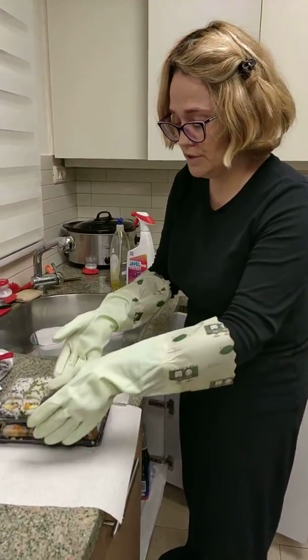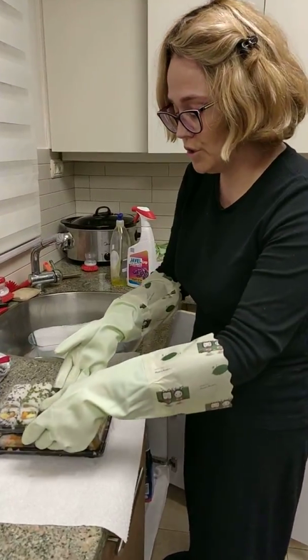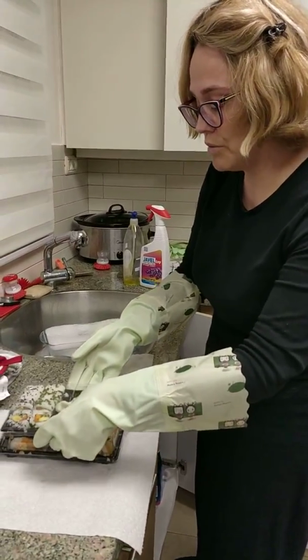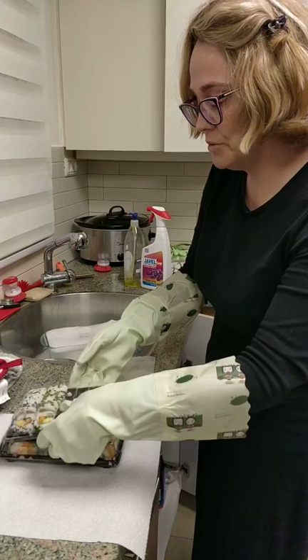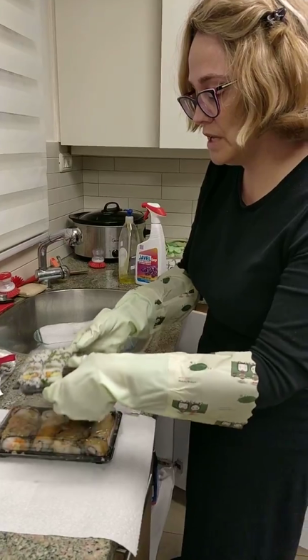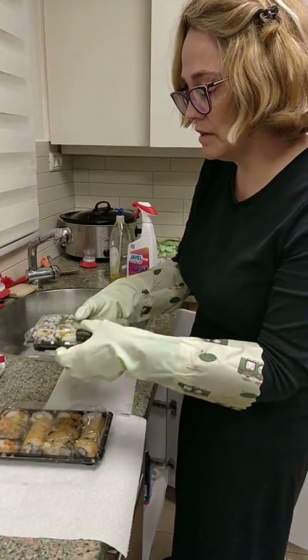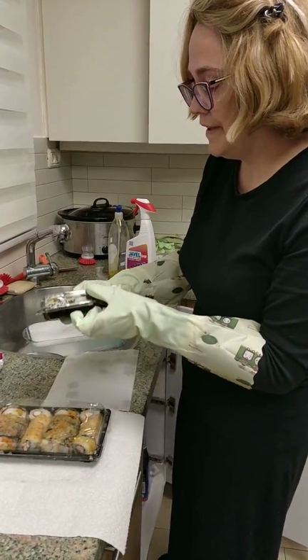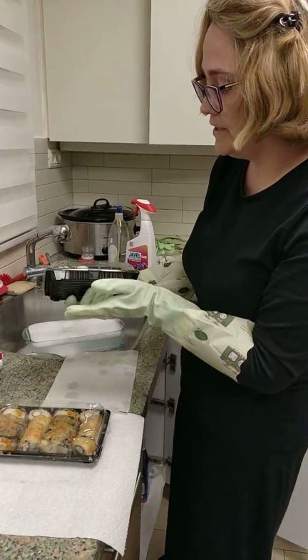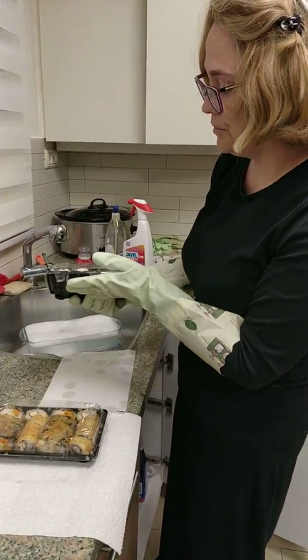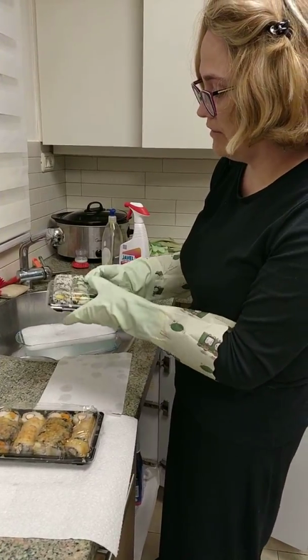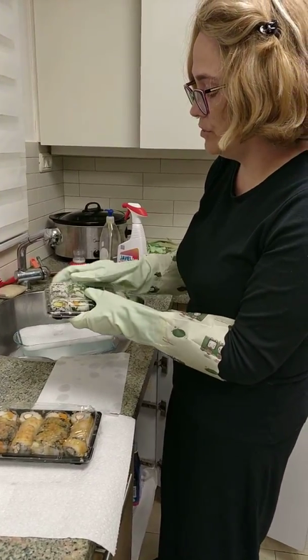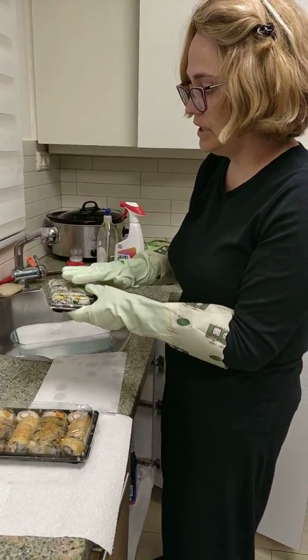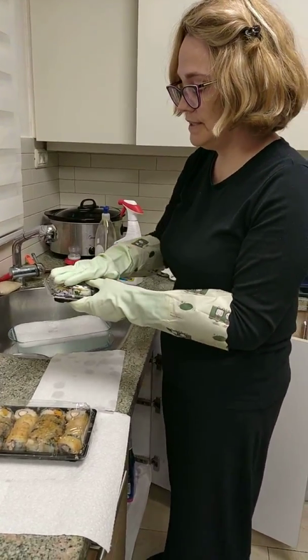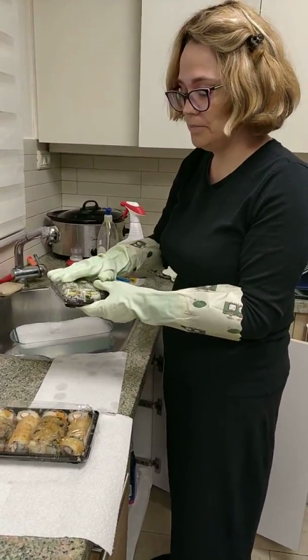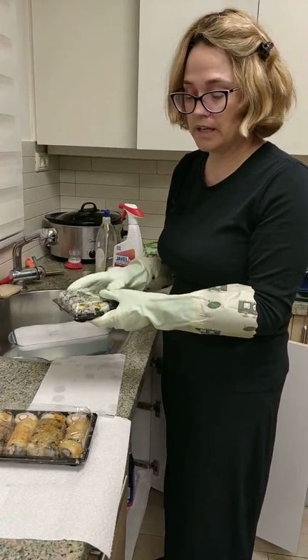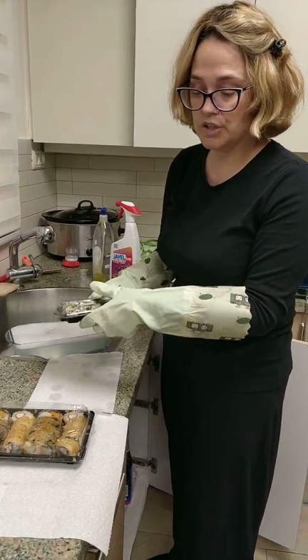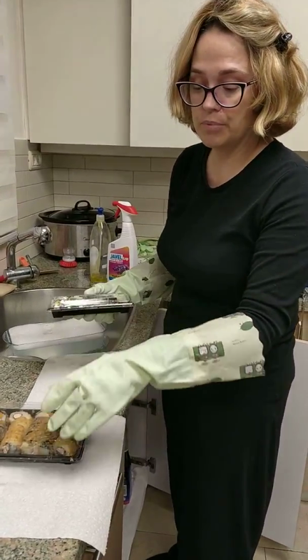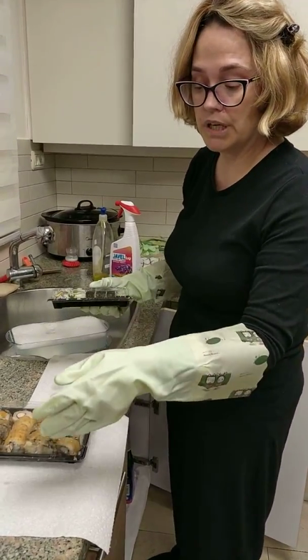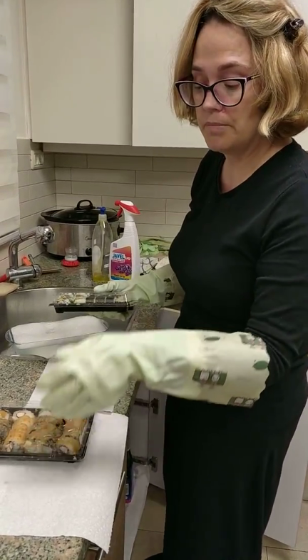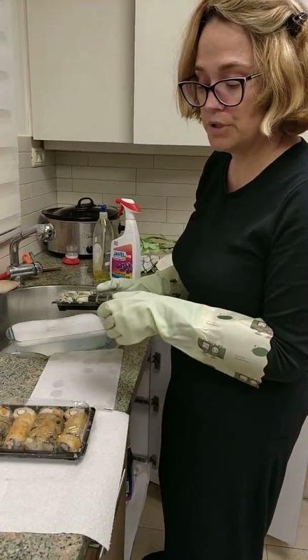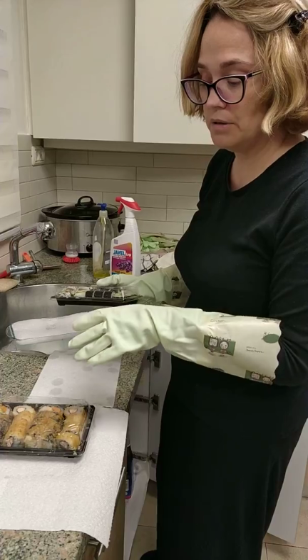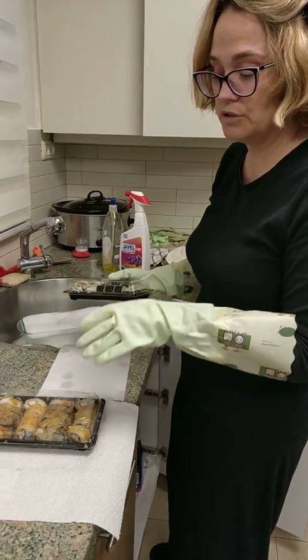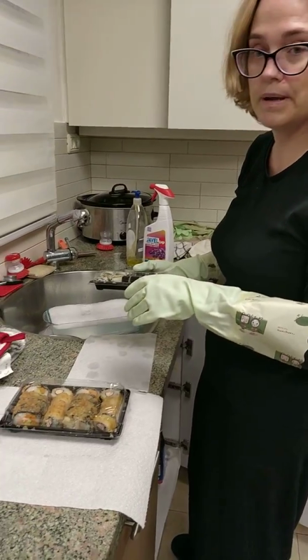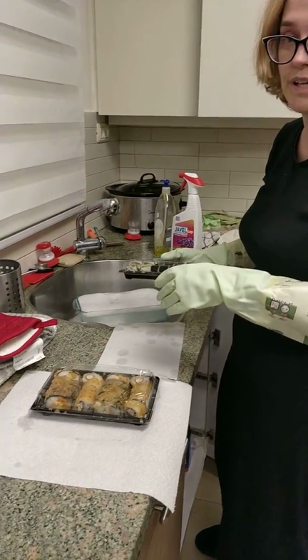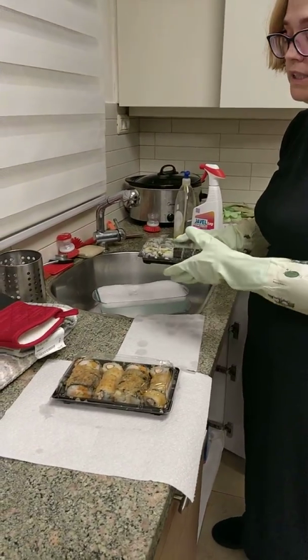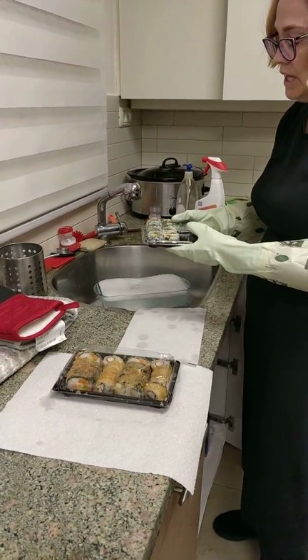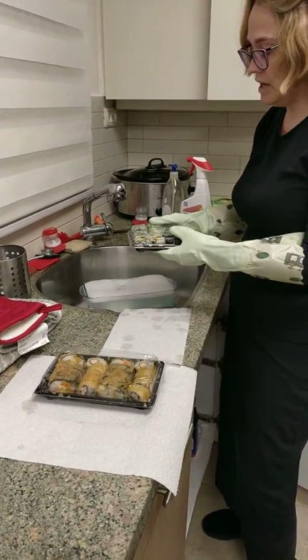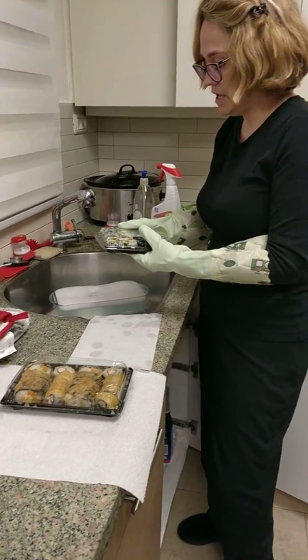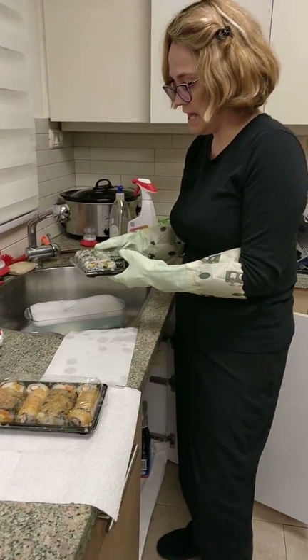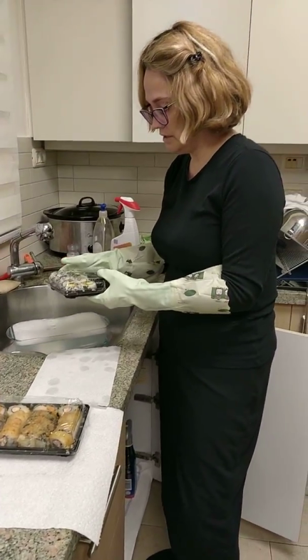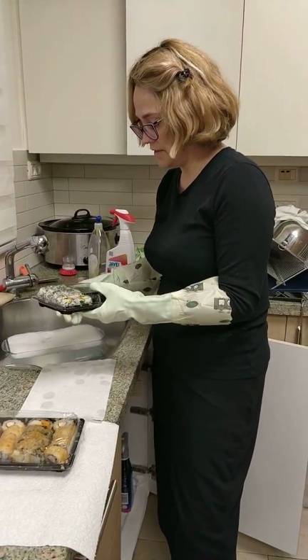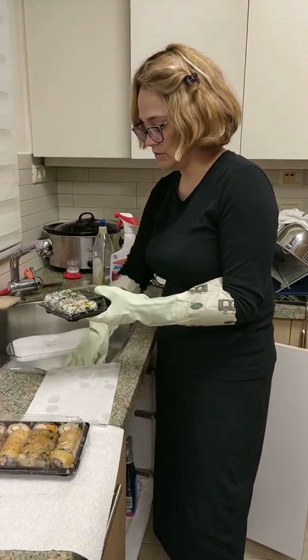So what we're doing here is we have food. It's in a package. I put it on a paper towel — a dry paper towel — and on the counter.